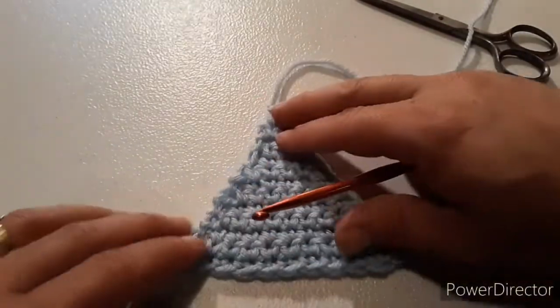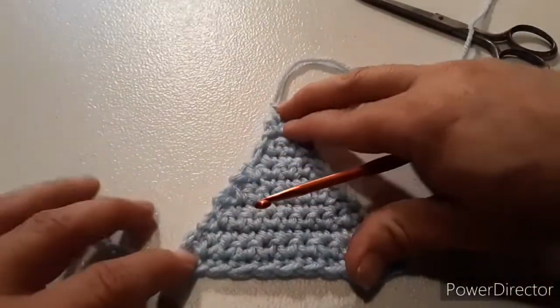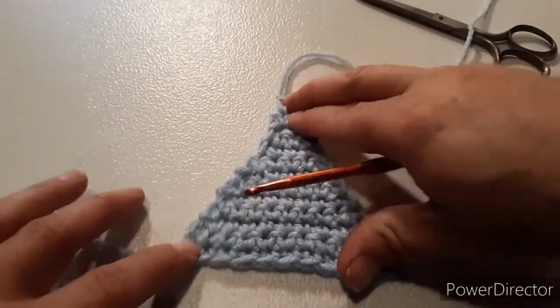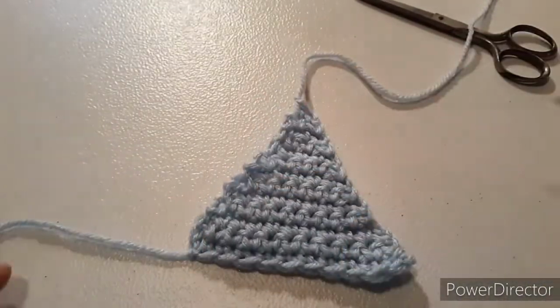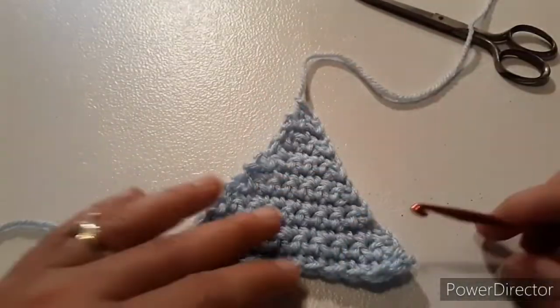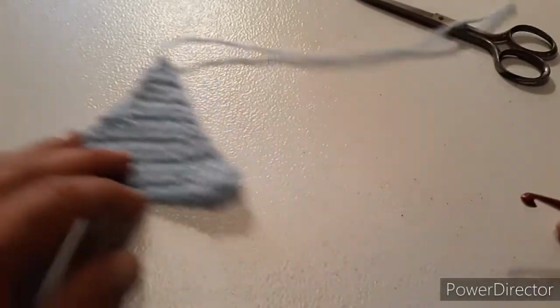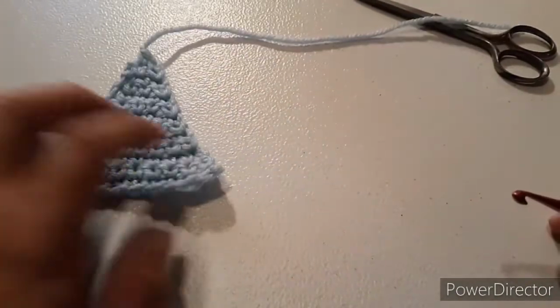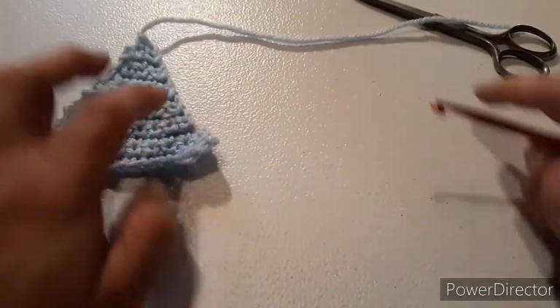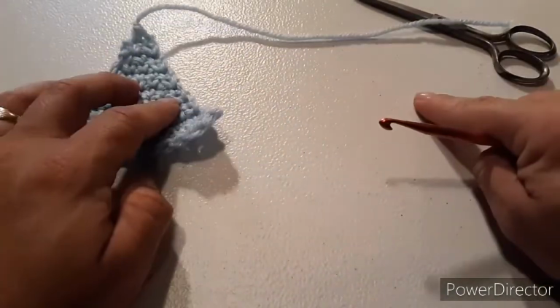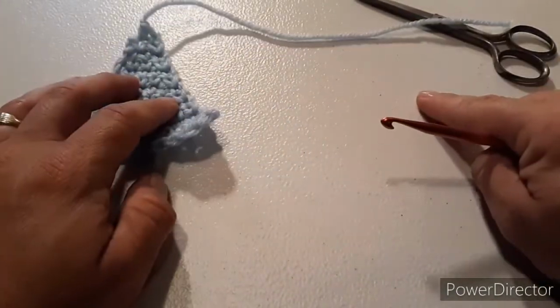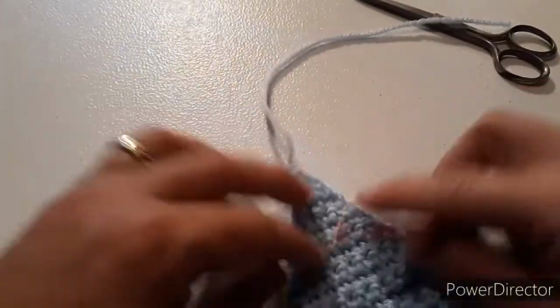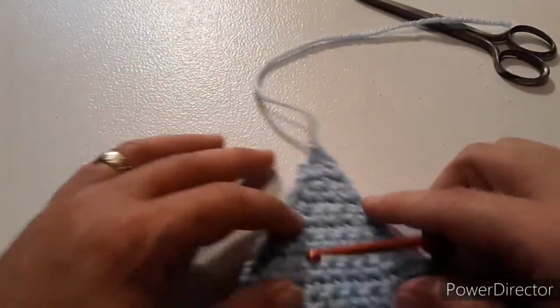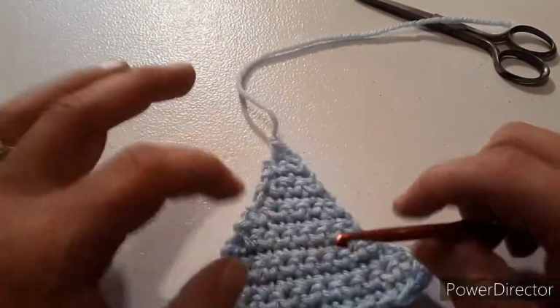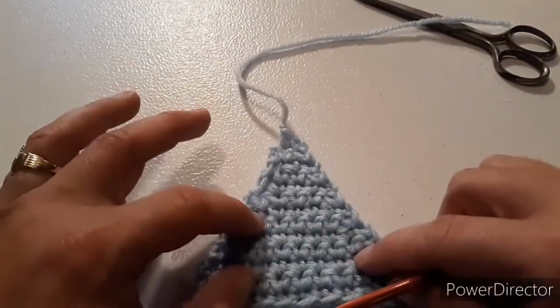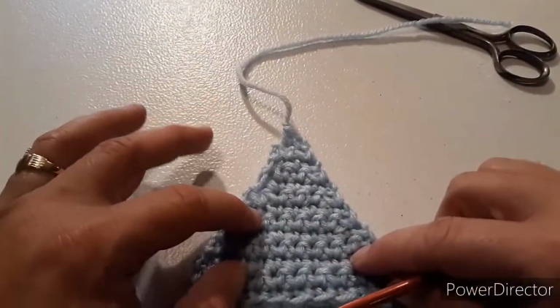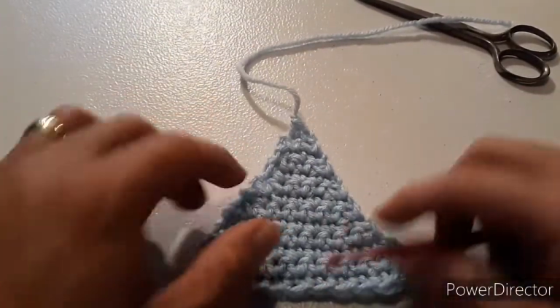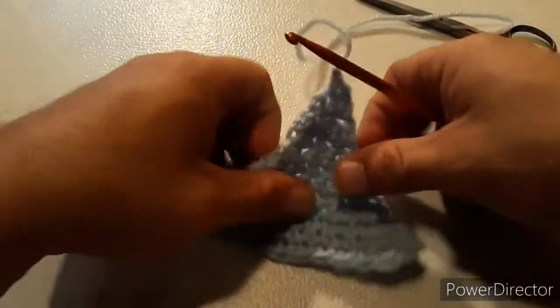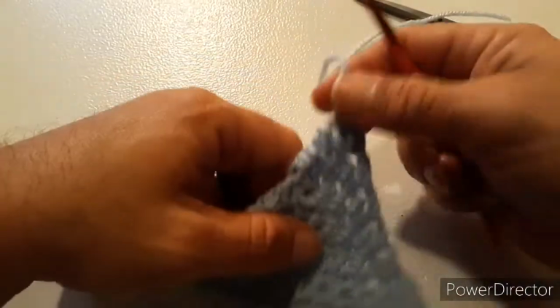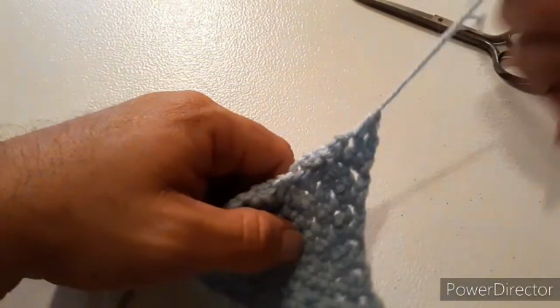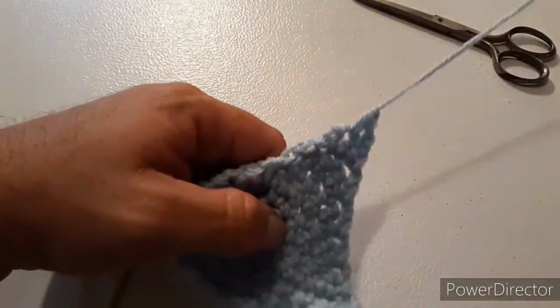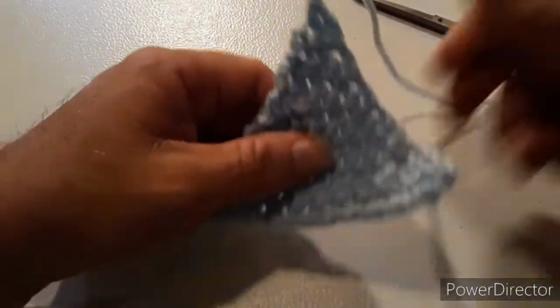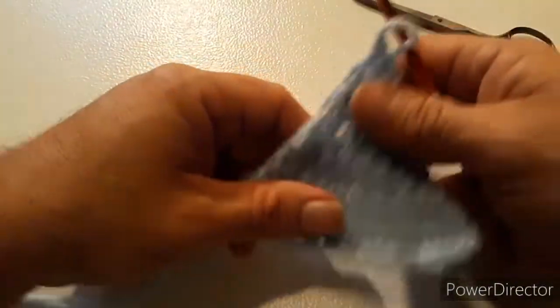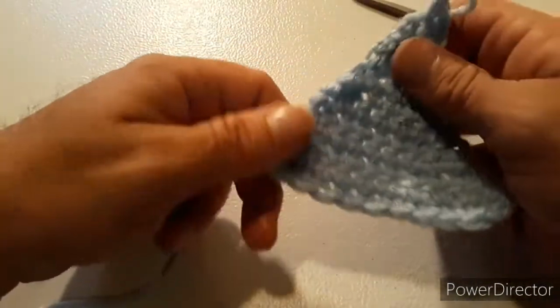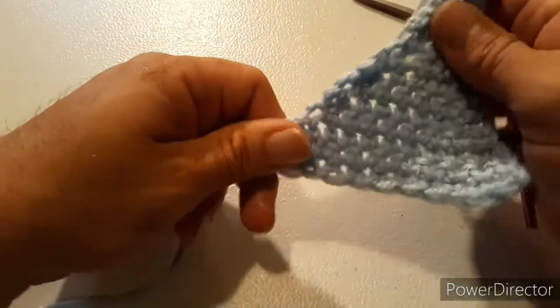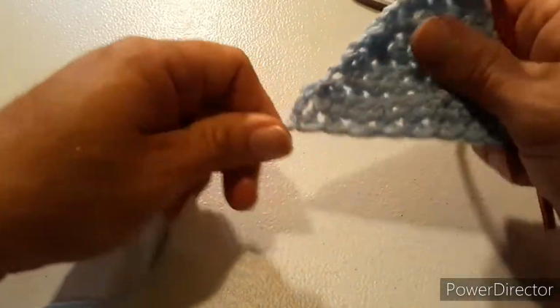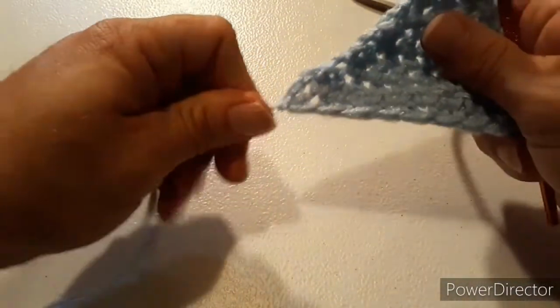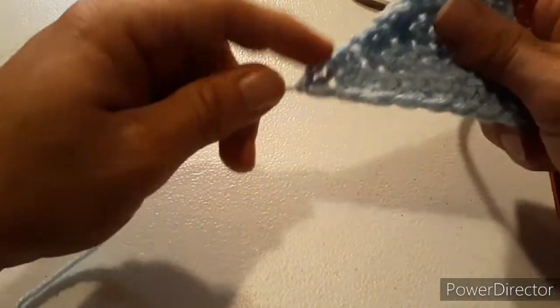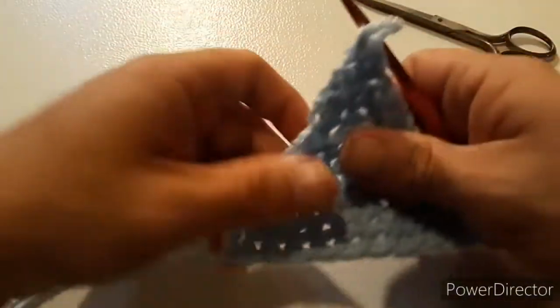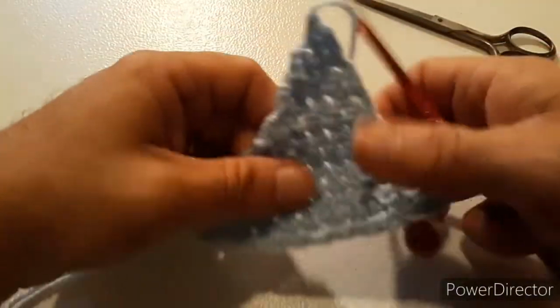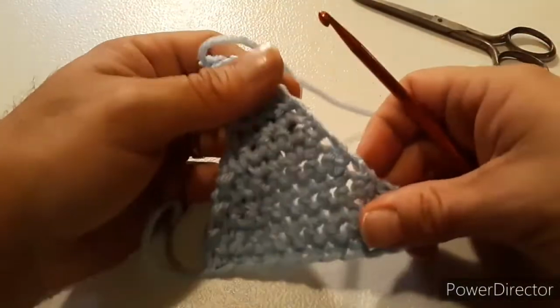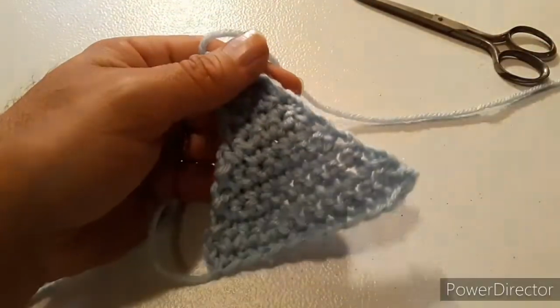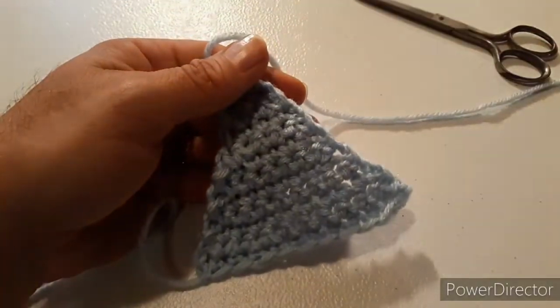You would make three of those — two for the eyes and one for the nose. Then you would sew them onto your blanket and you are all set. Thank you for watching.